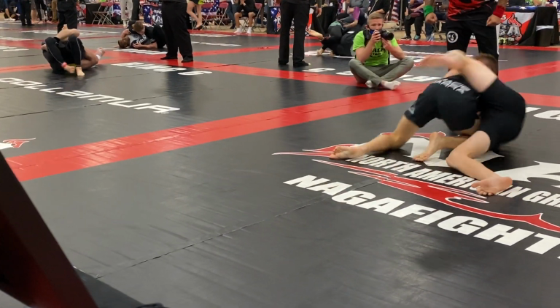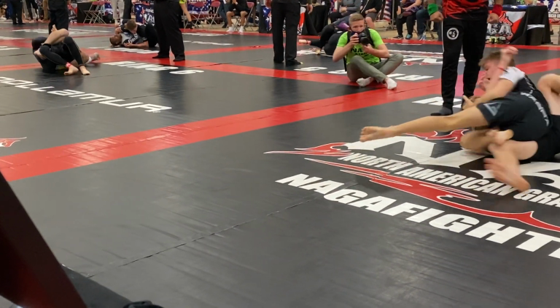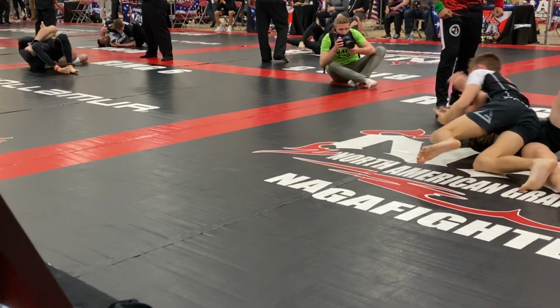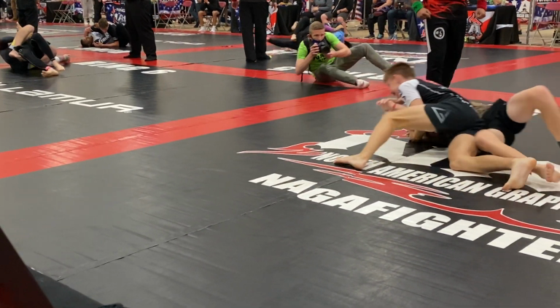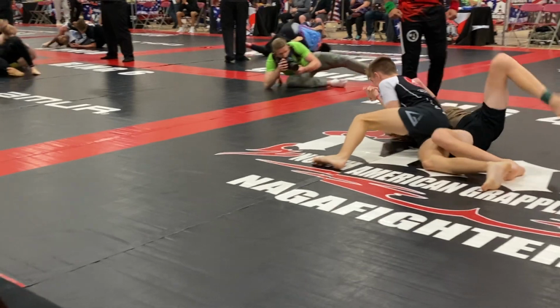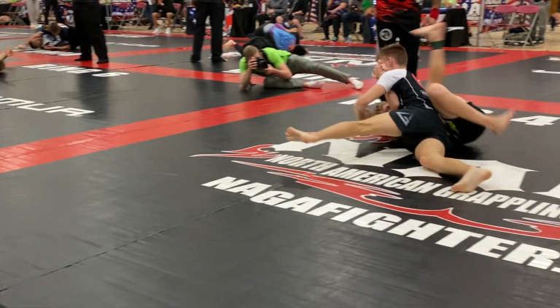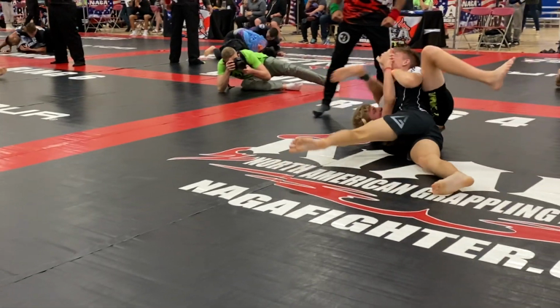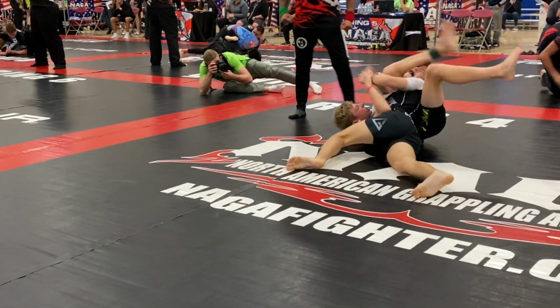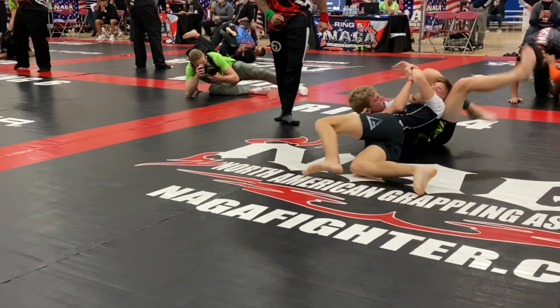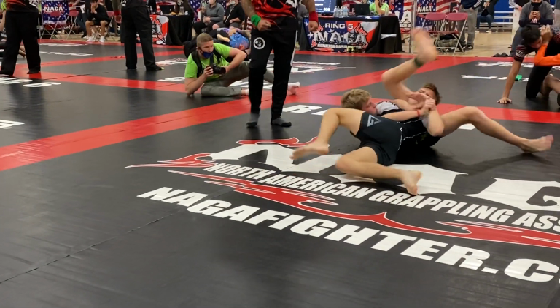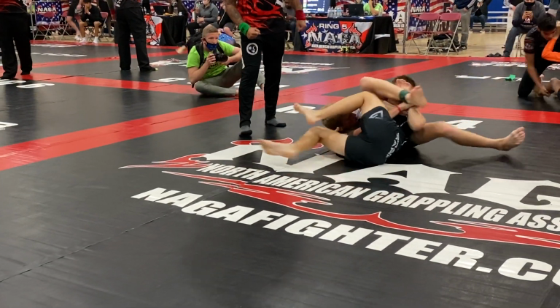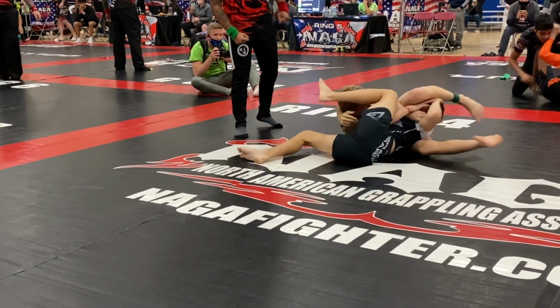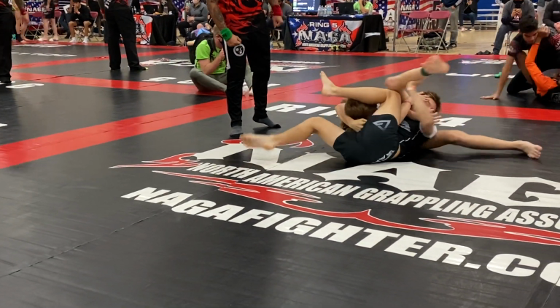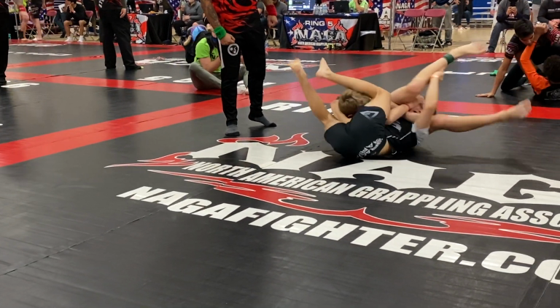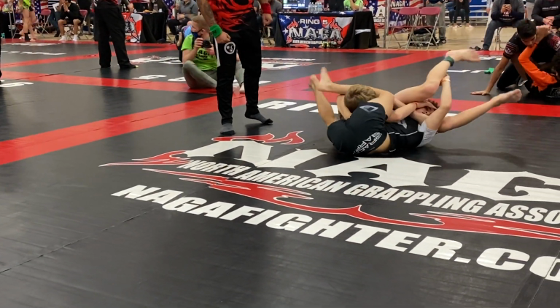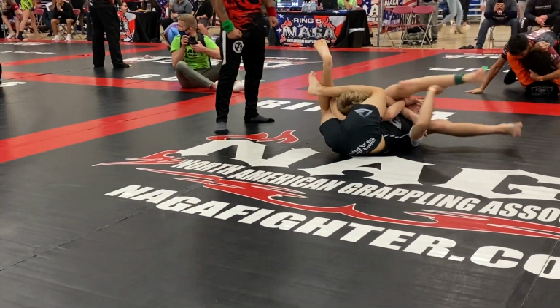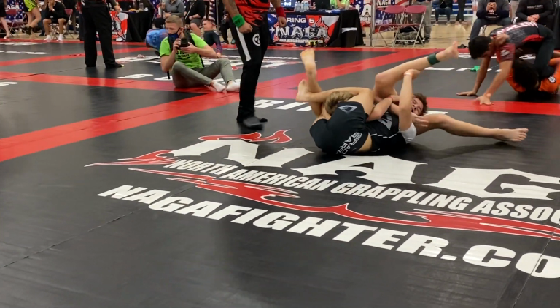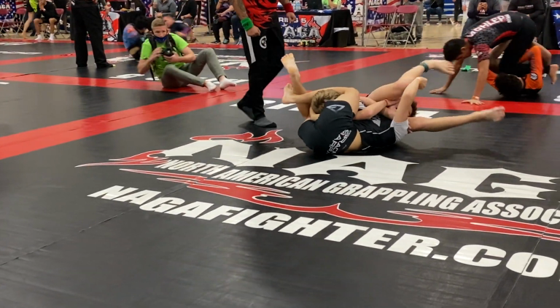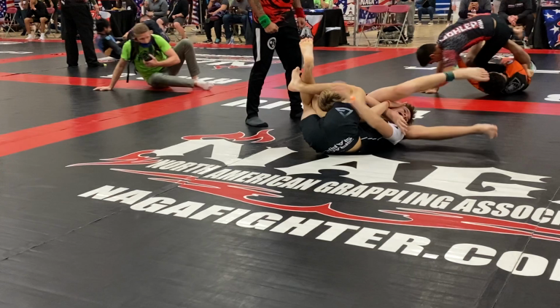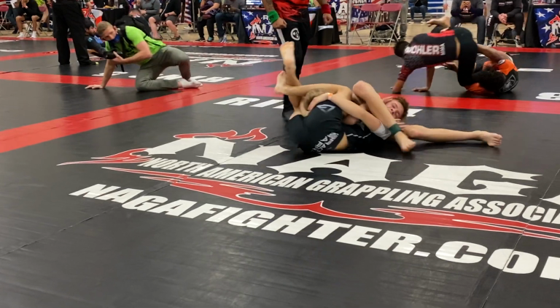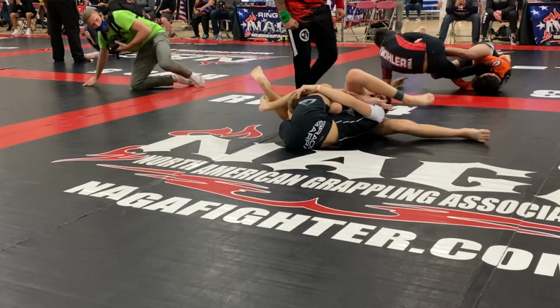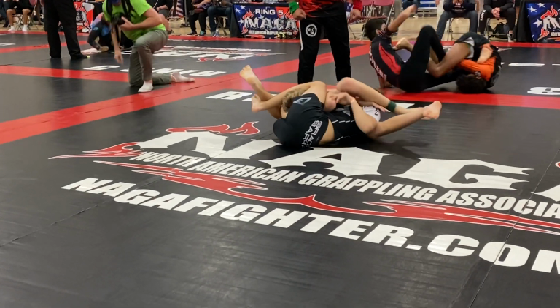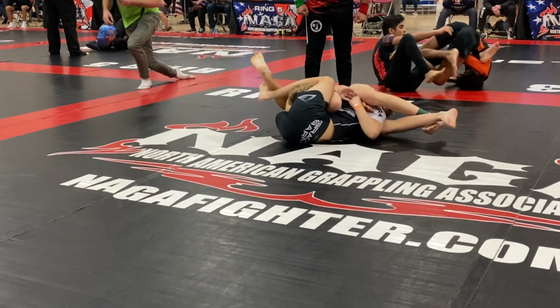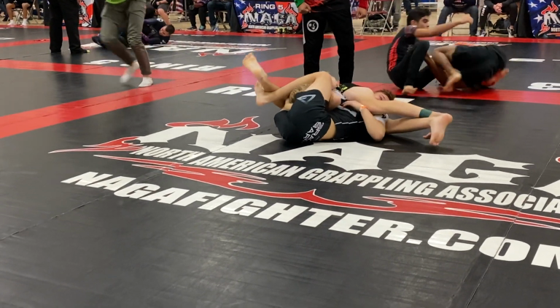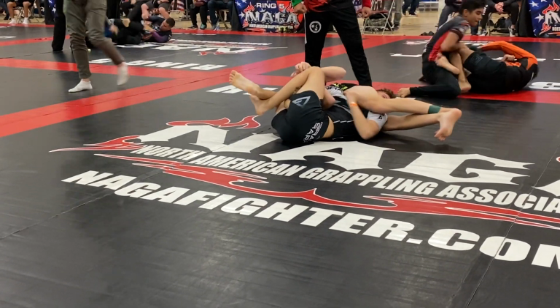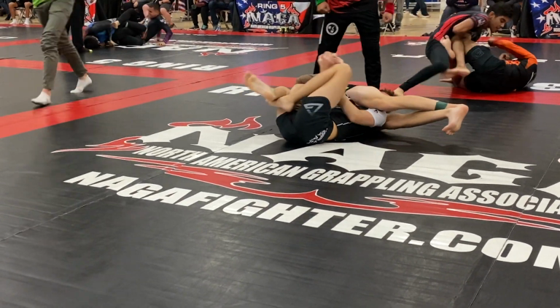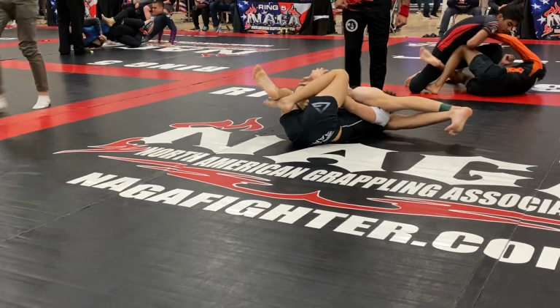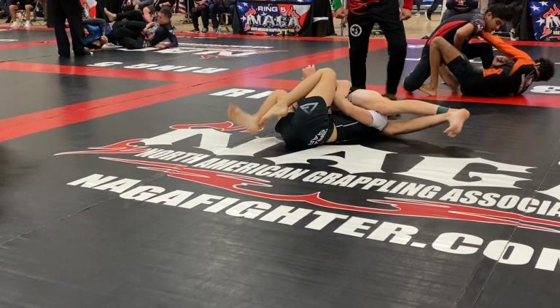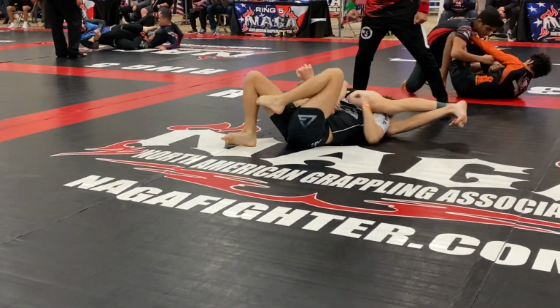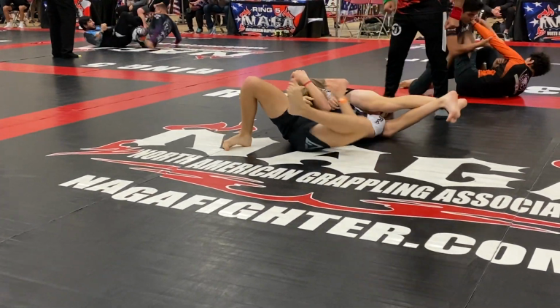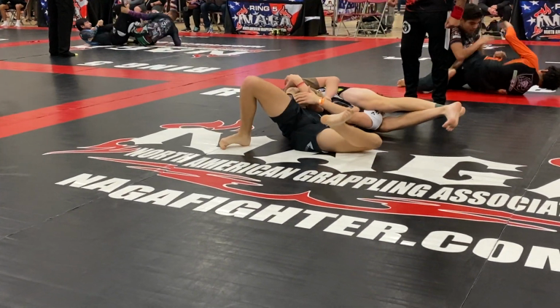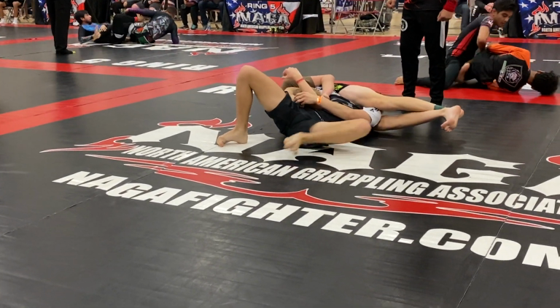Christopher Marano, Ring 8. There you go. Get it. Get him. Squeeze. Lock it up and squeeze. Lock it up and squeeze. You got it. Lock it up and squeeze.